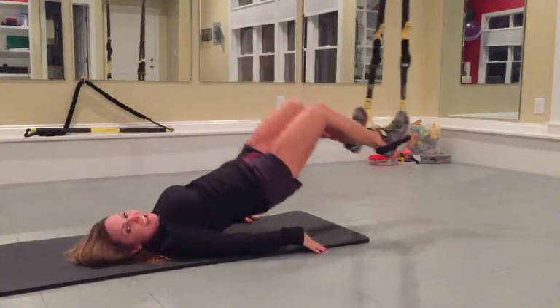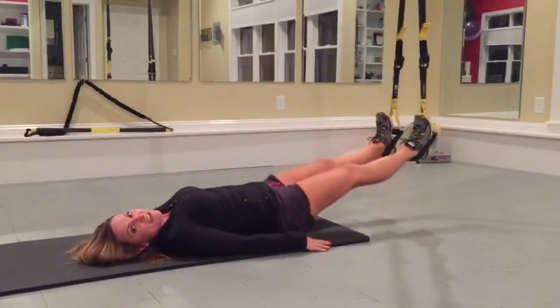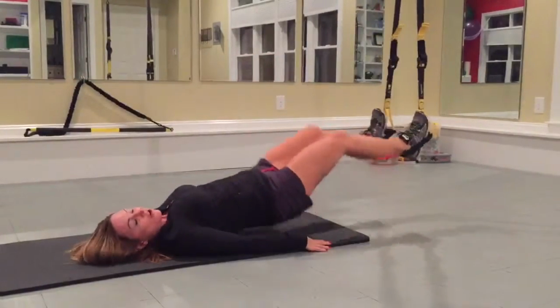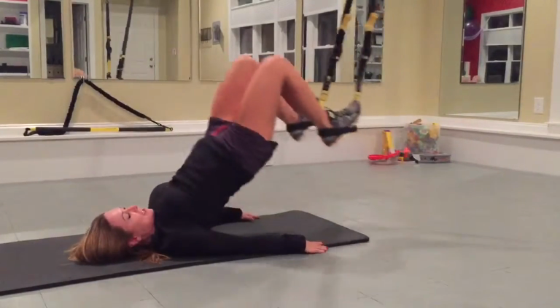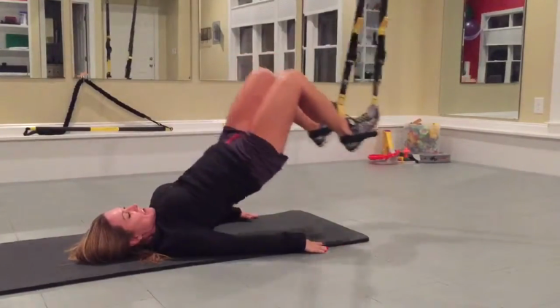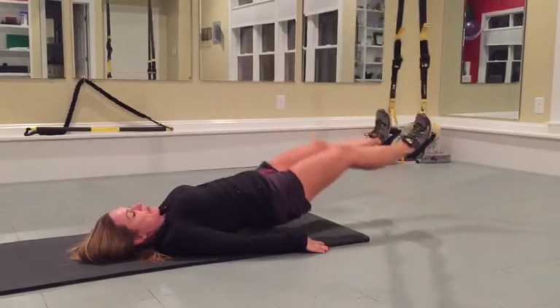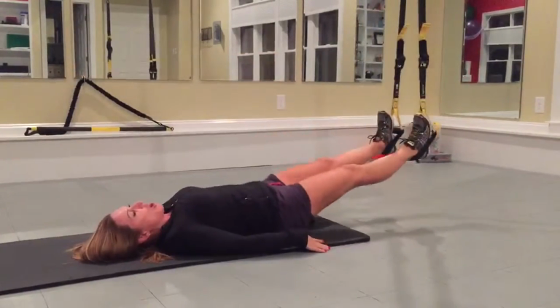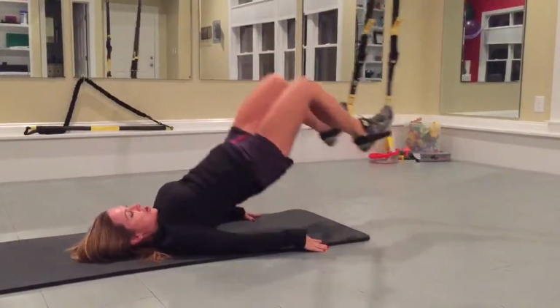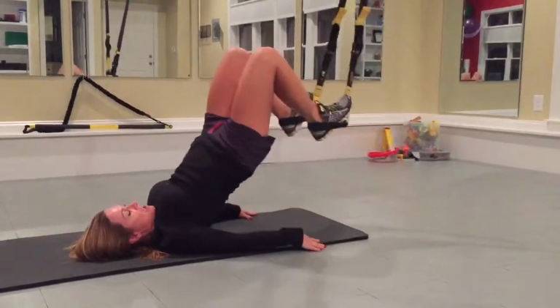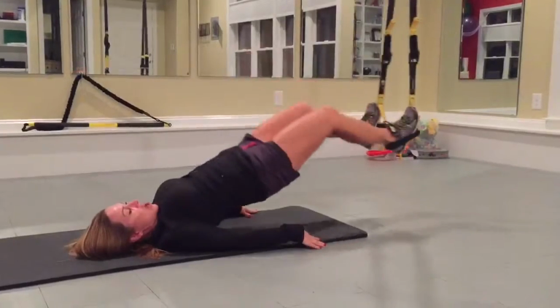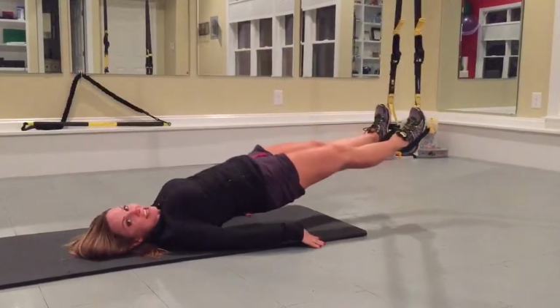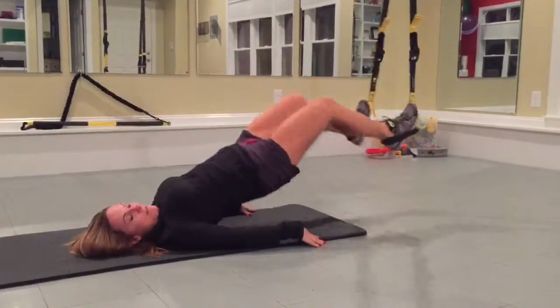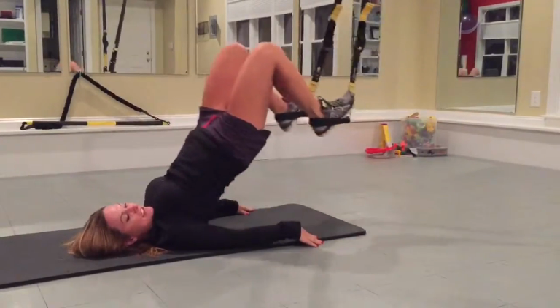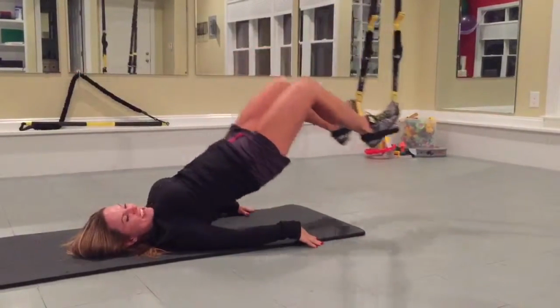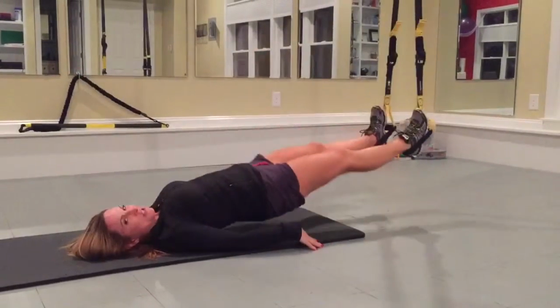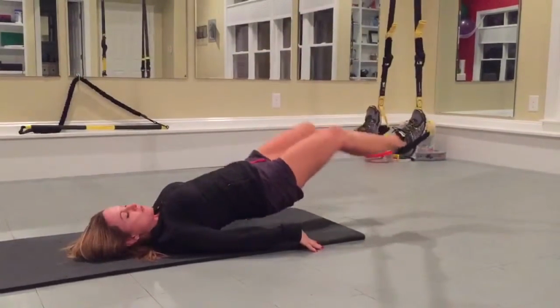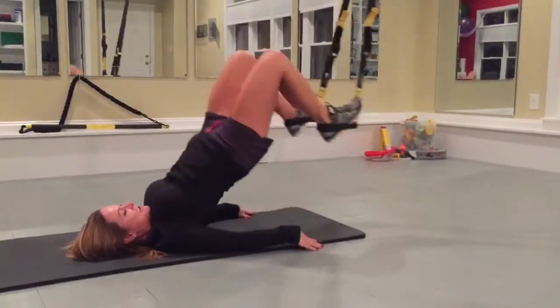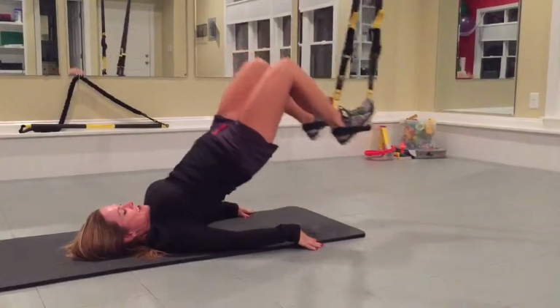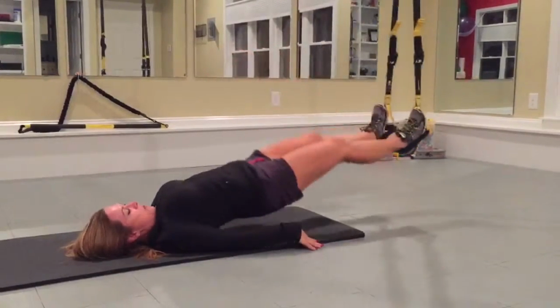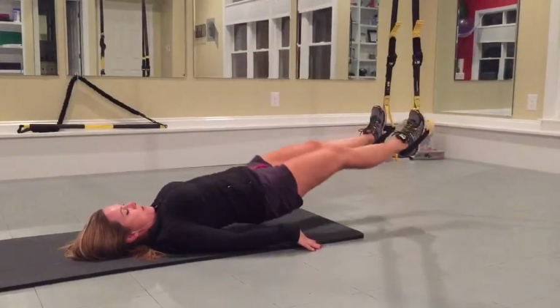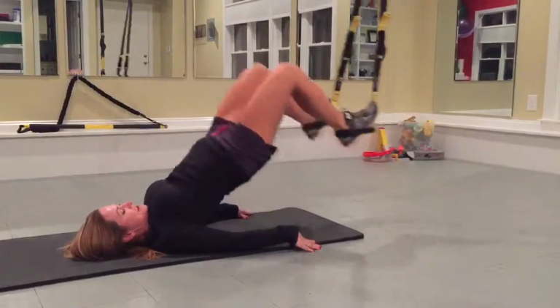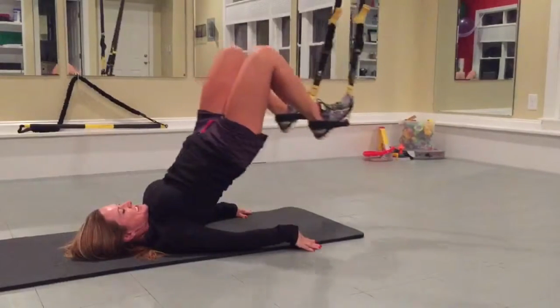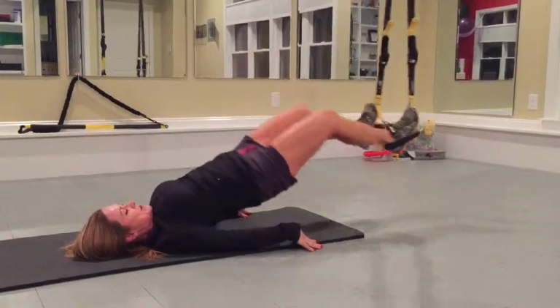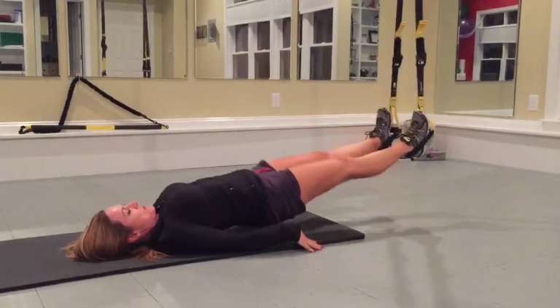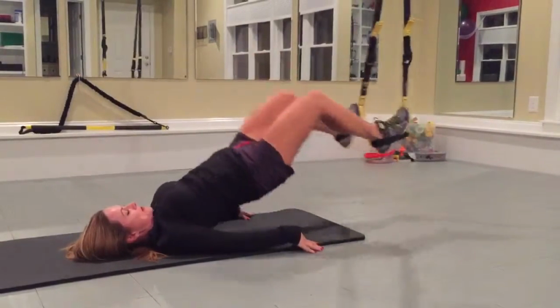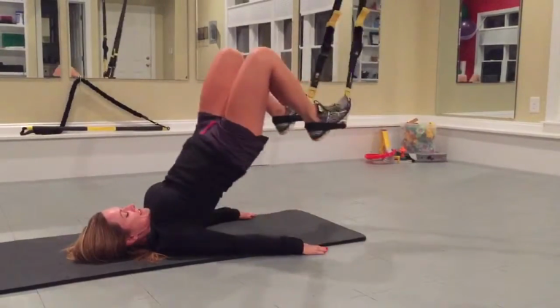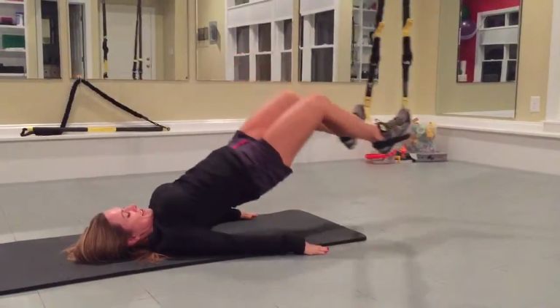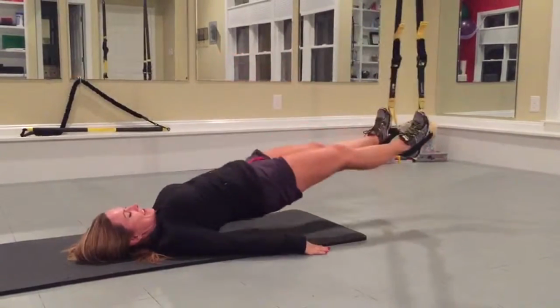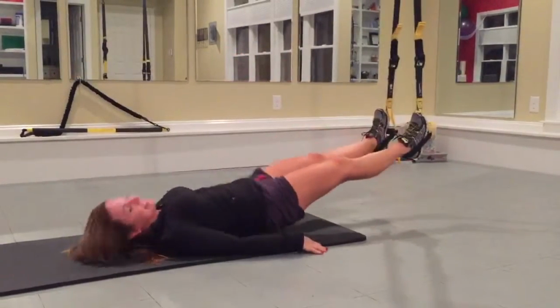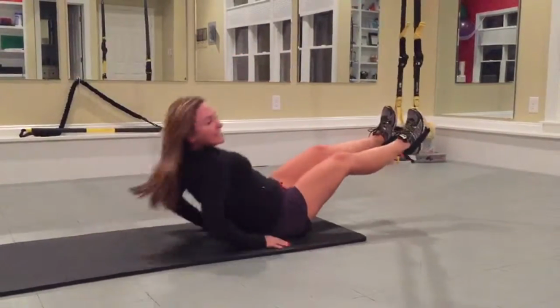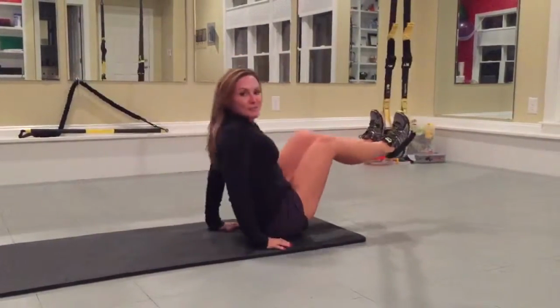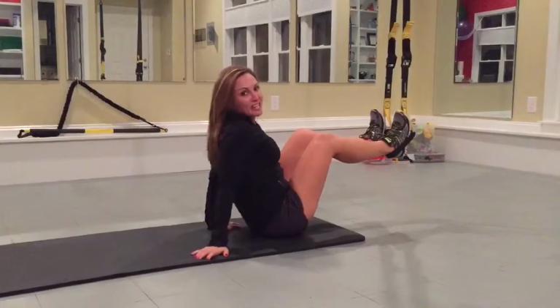And then of course, if you want to make it even harder, try not touching the mat in between each one. It's pretty challenging.